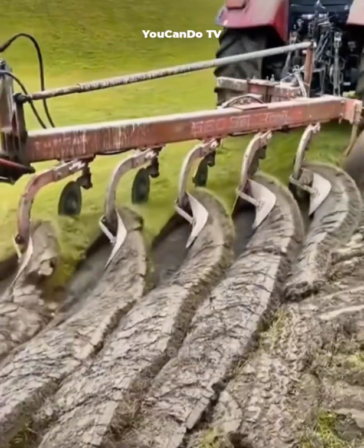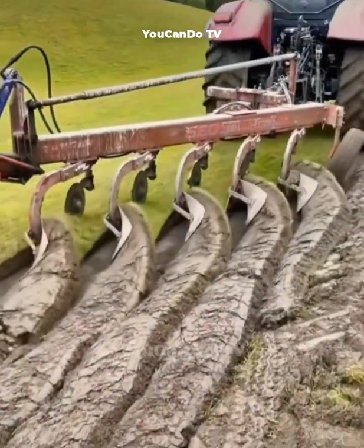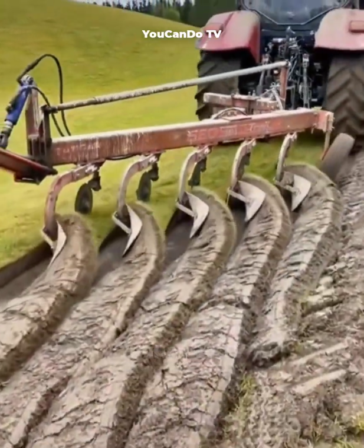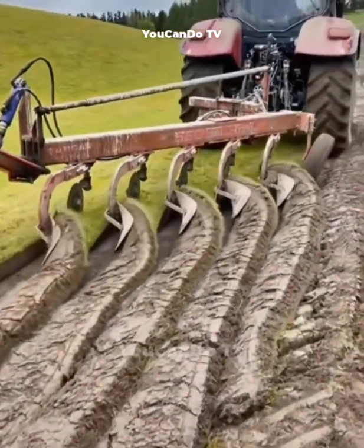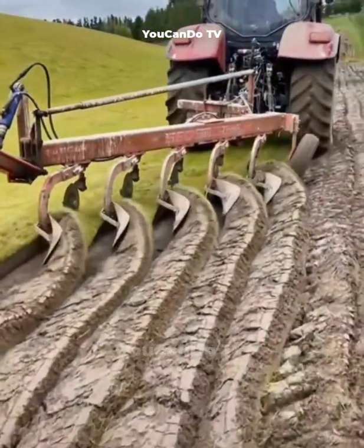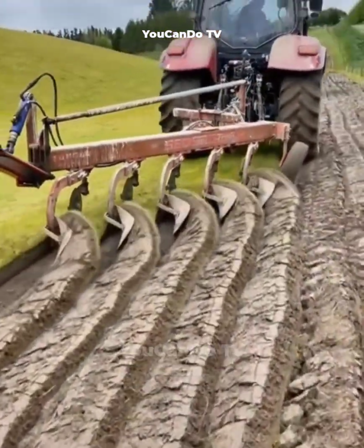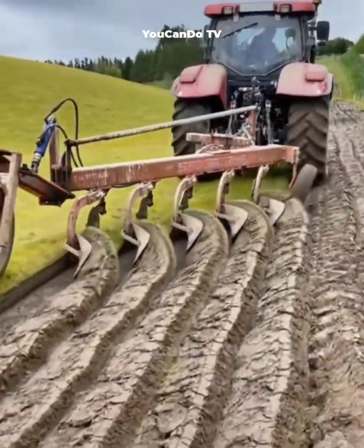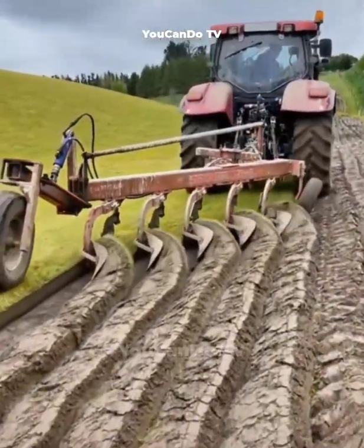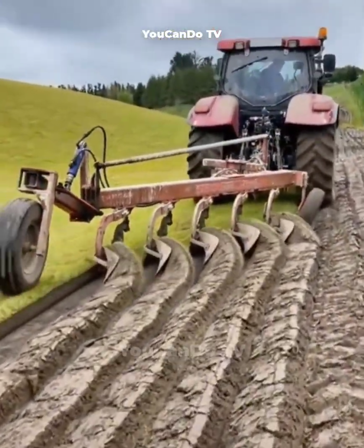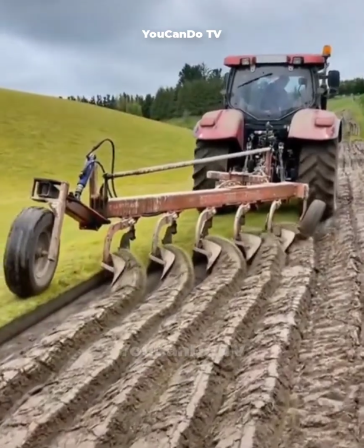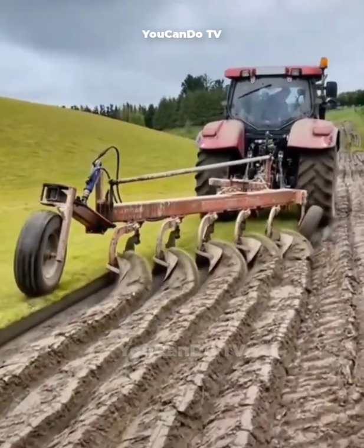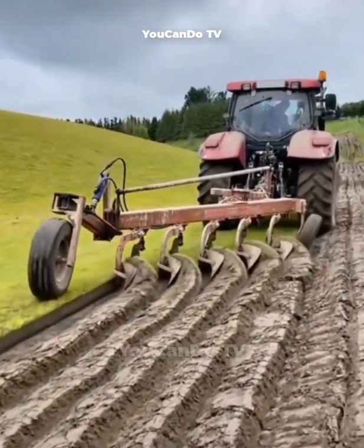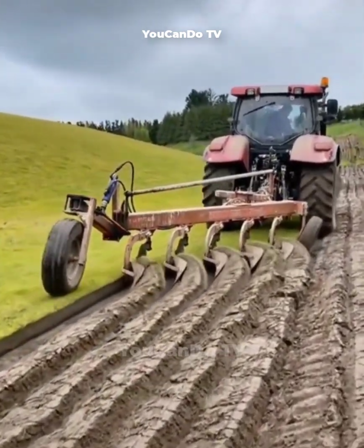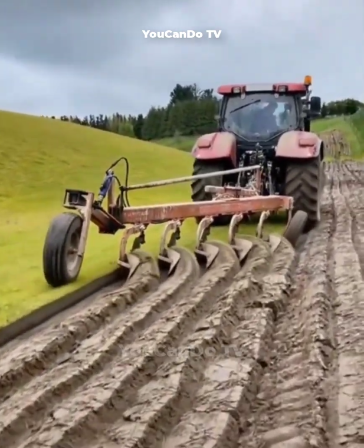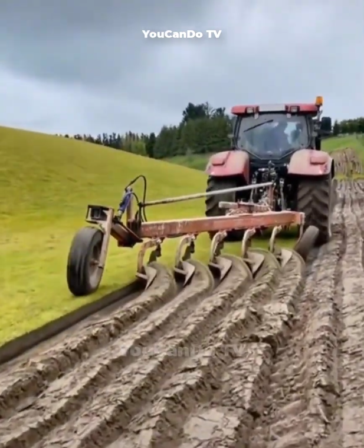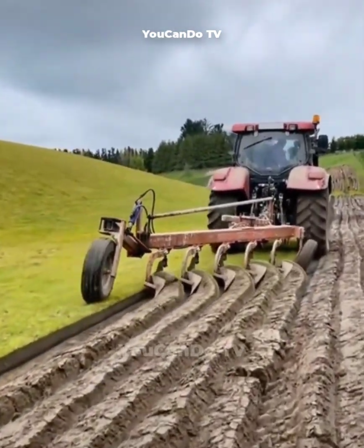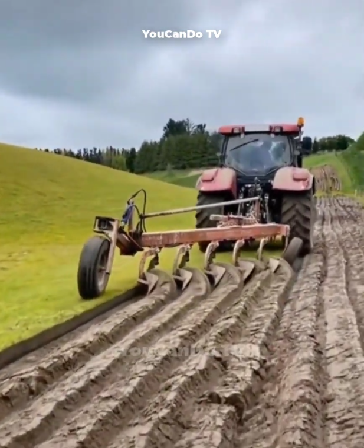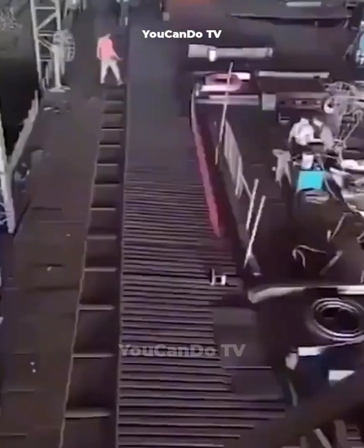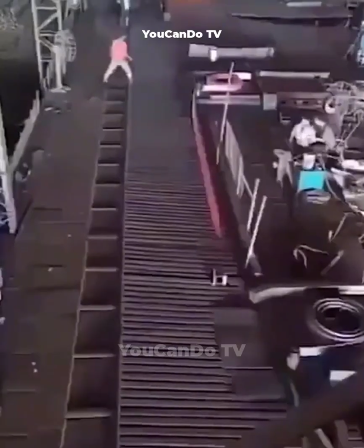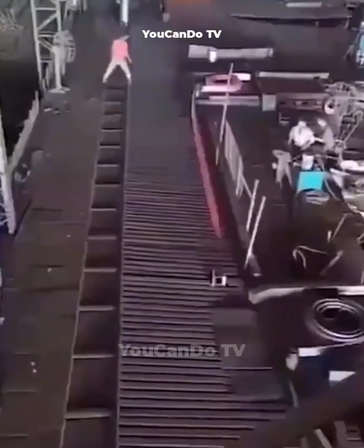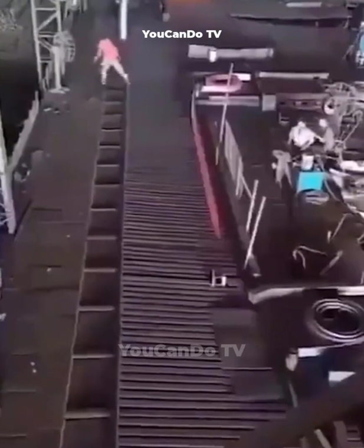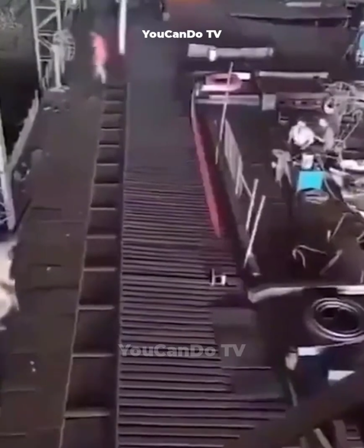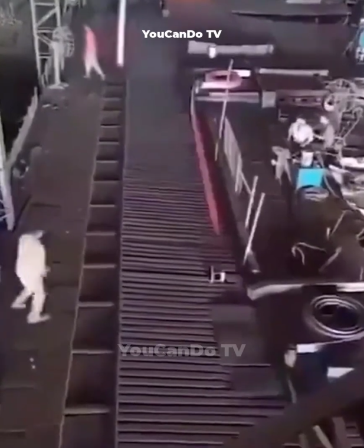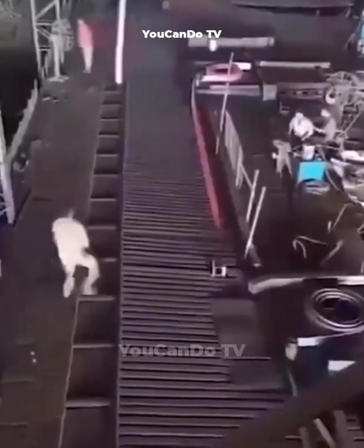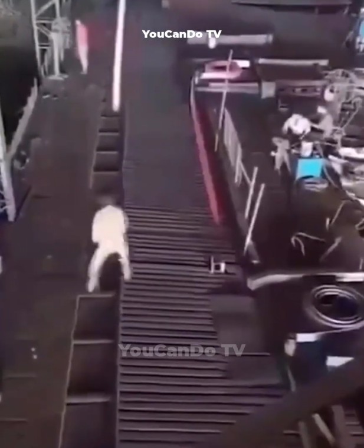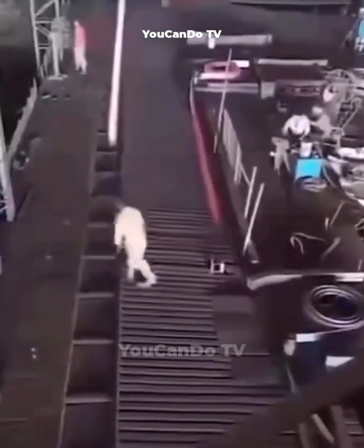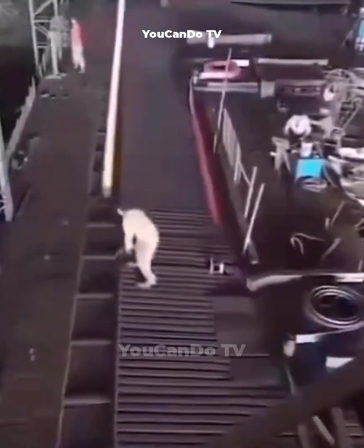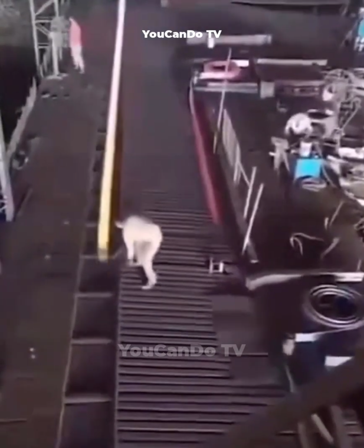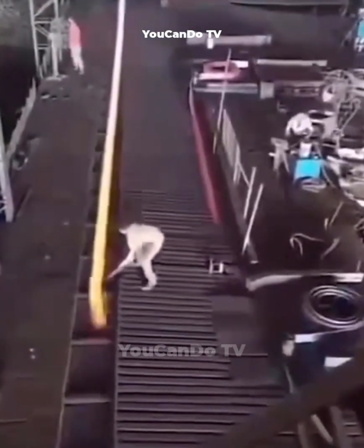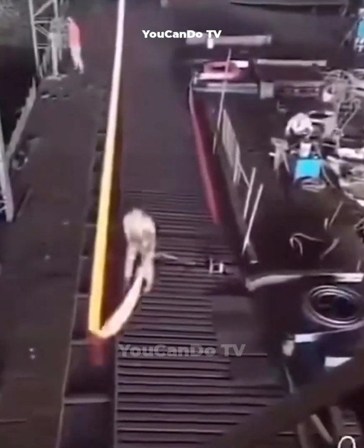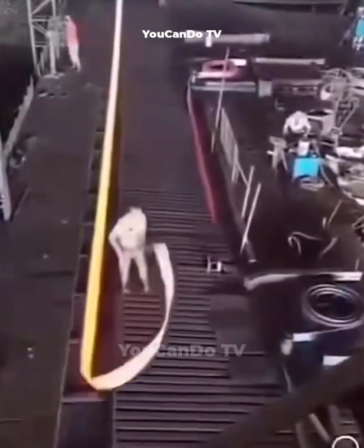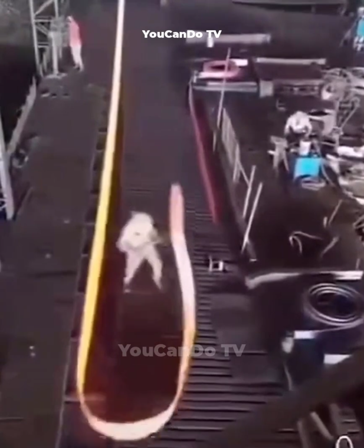This five-blade plow improves performance by 5x, which is amazing. The workers in this steel mill work like artists. They are doing operations to produce small-sized corrugated iron.